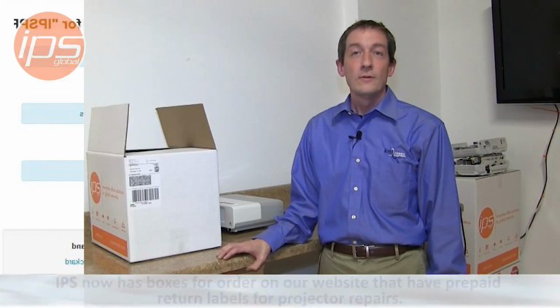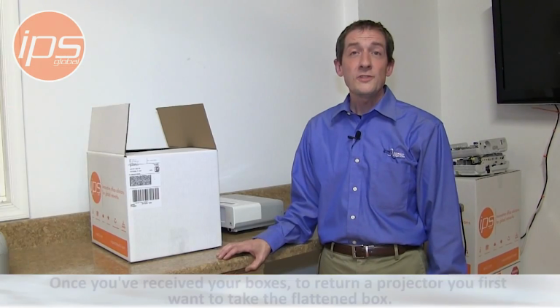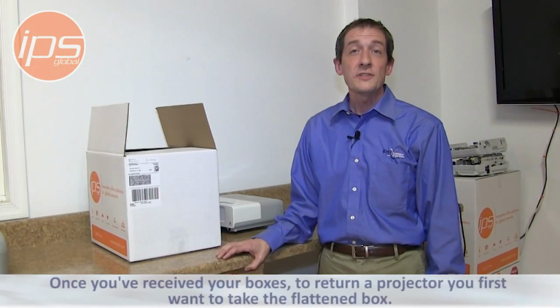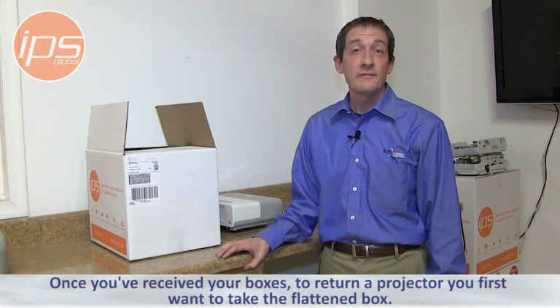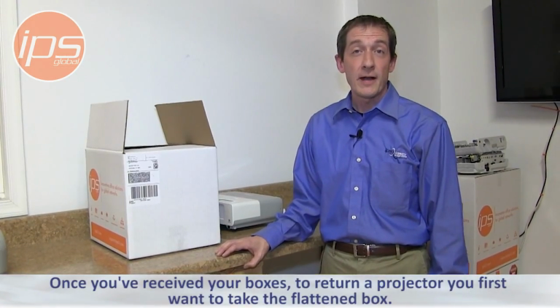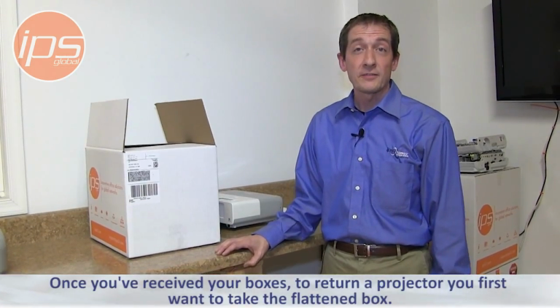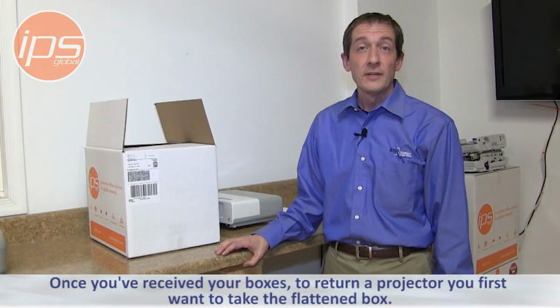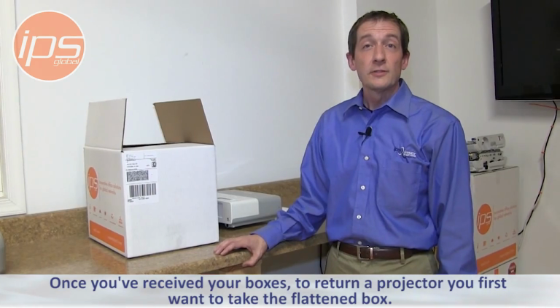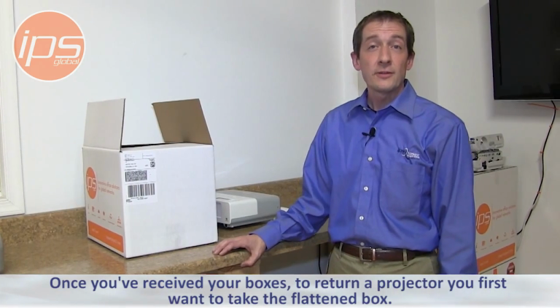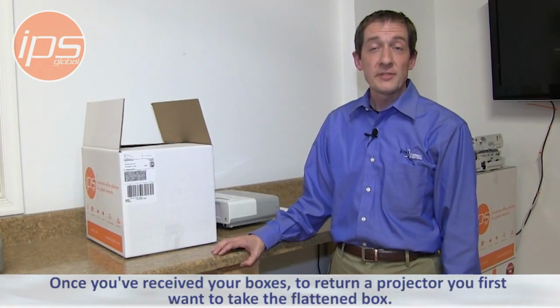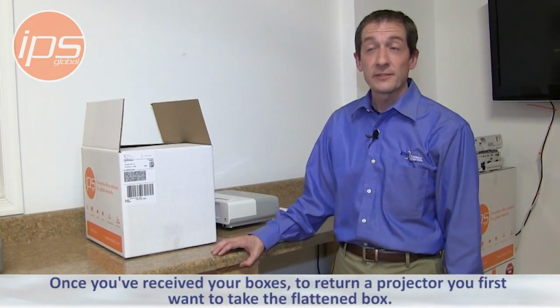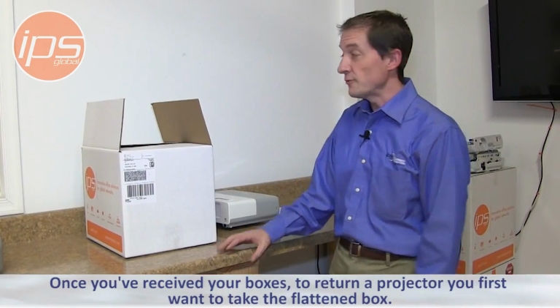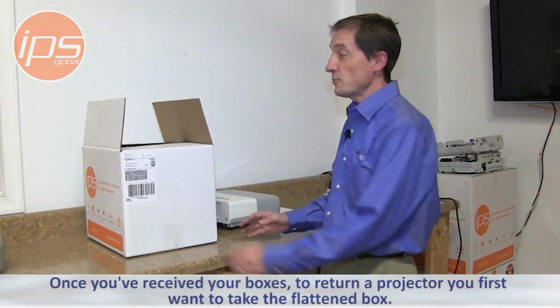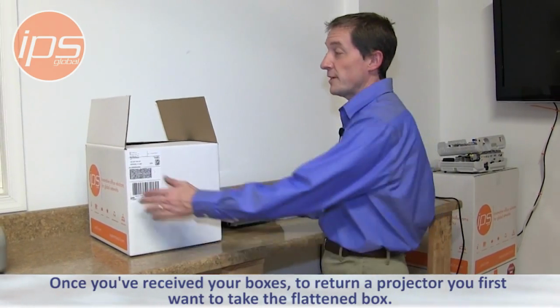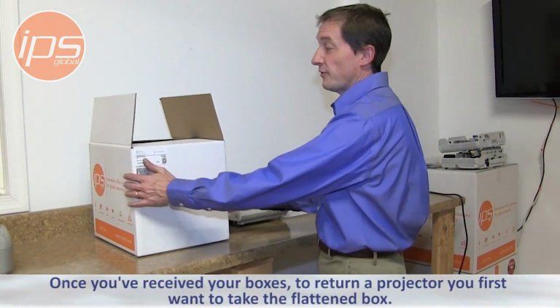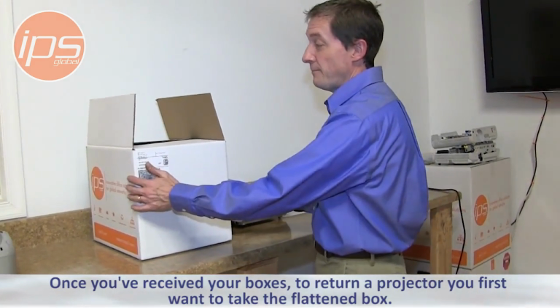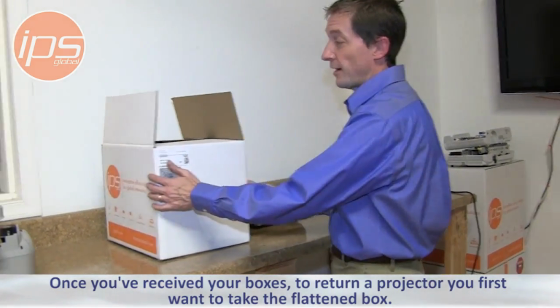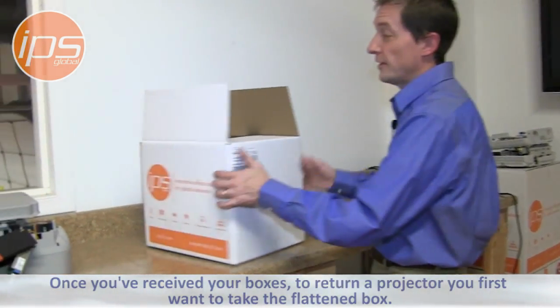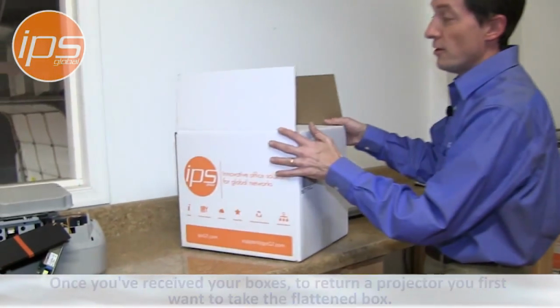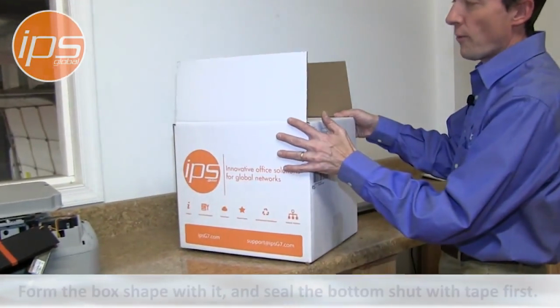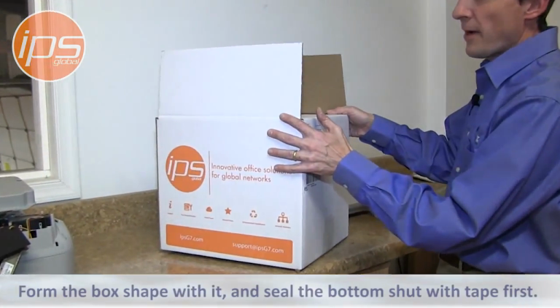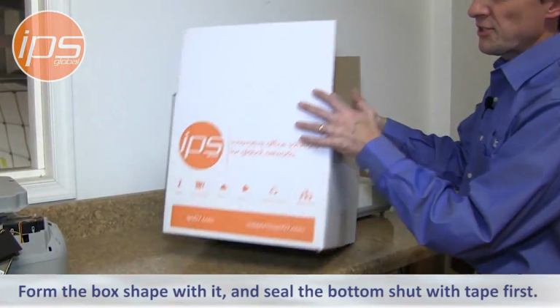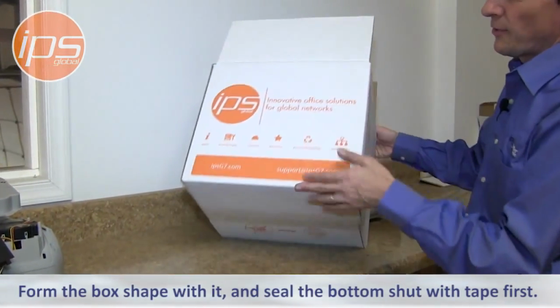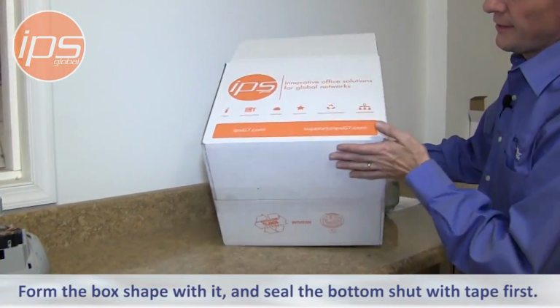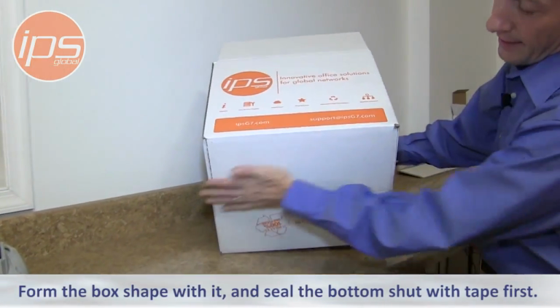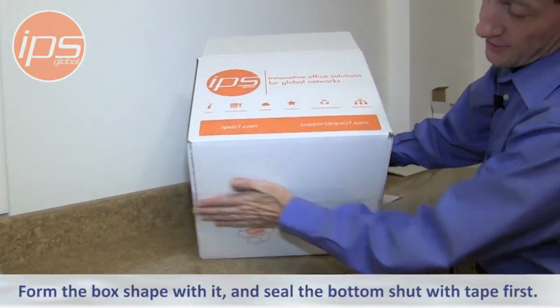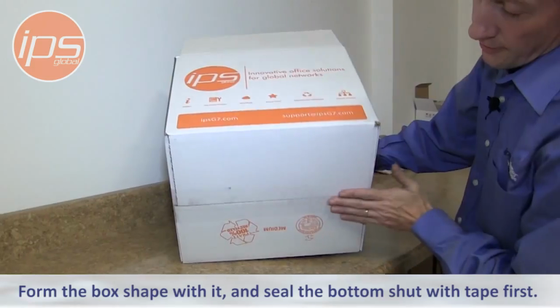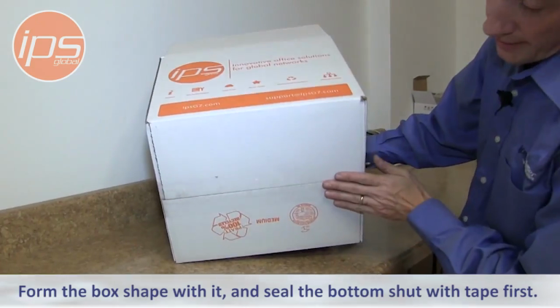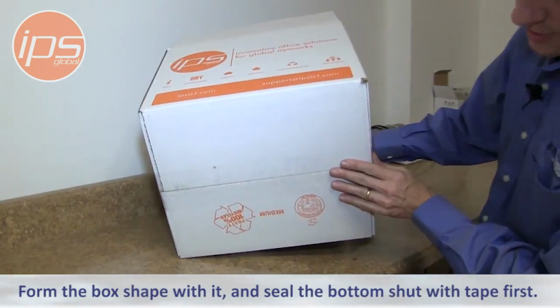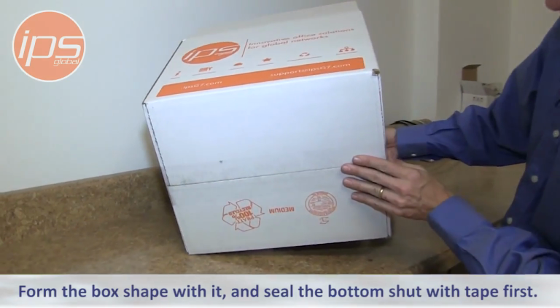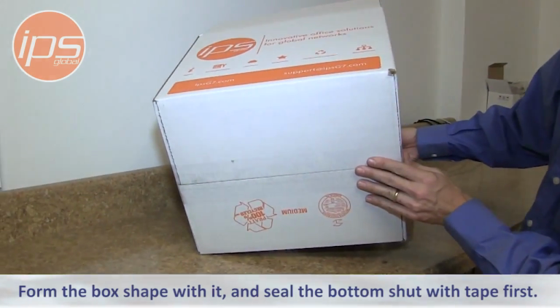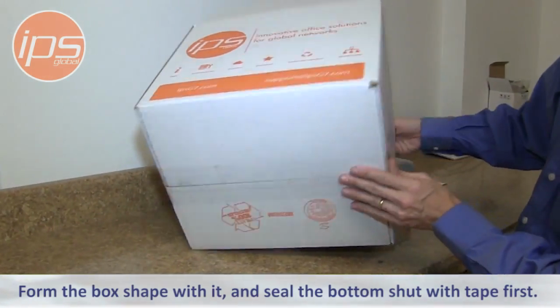Once you've received your boxes, to return a projector you first want to take the flattened box, form the box shape with it, and seal the bottom shut with tape first.